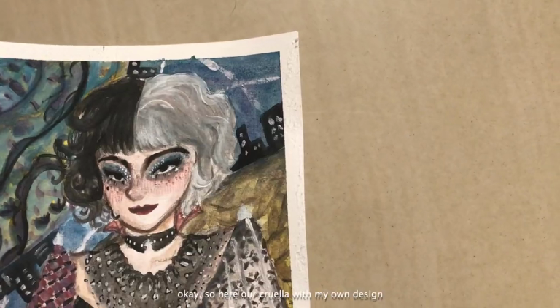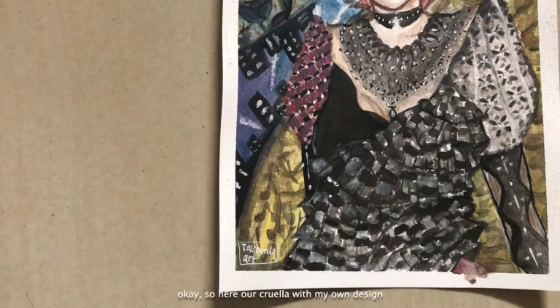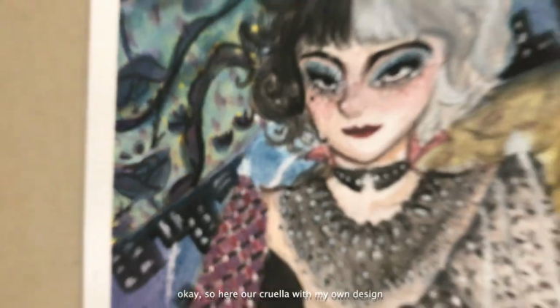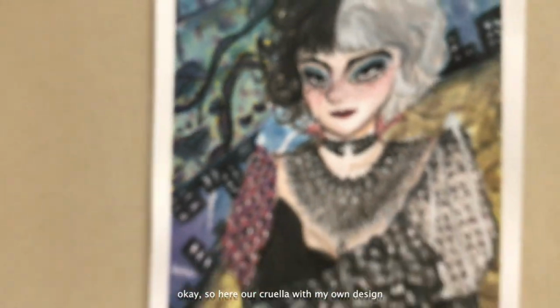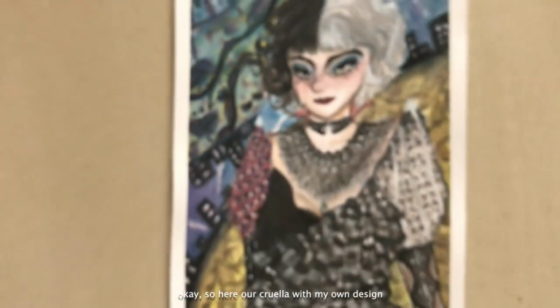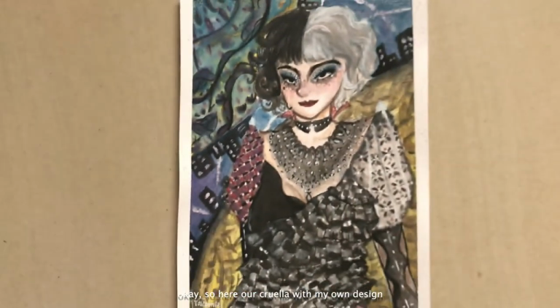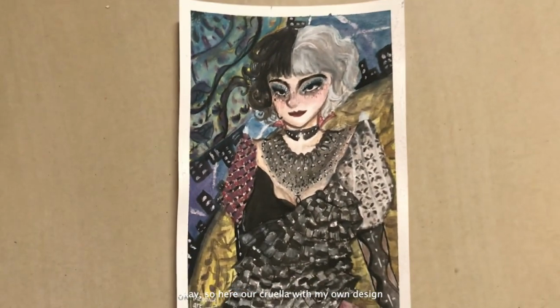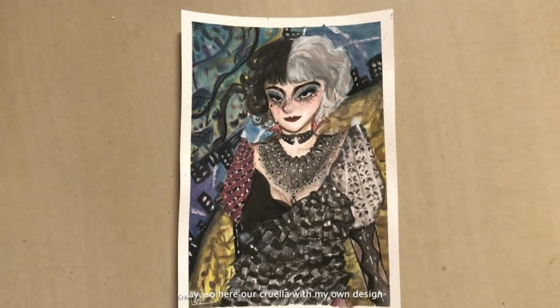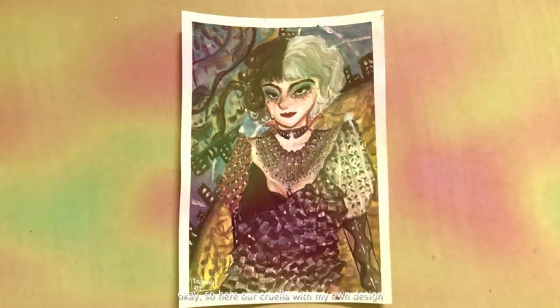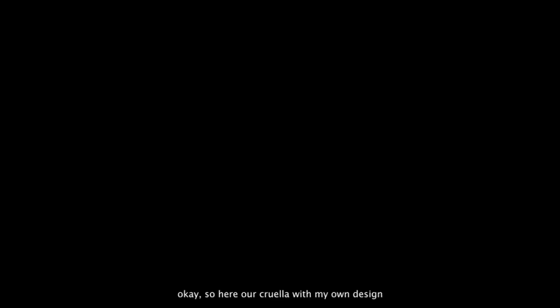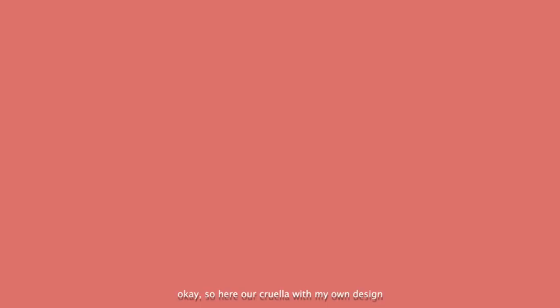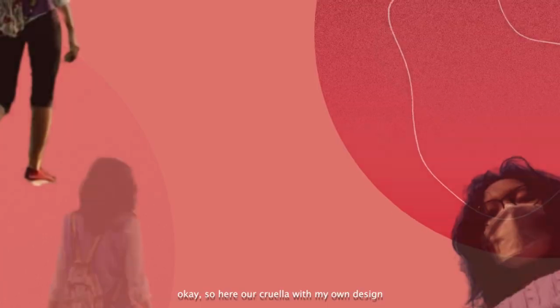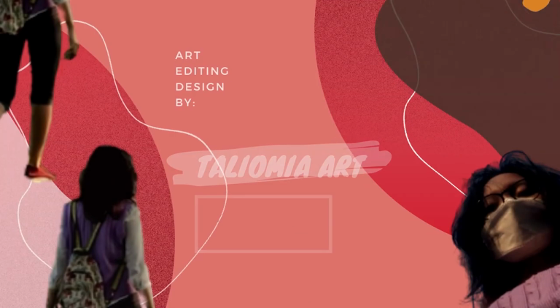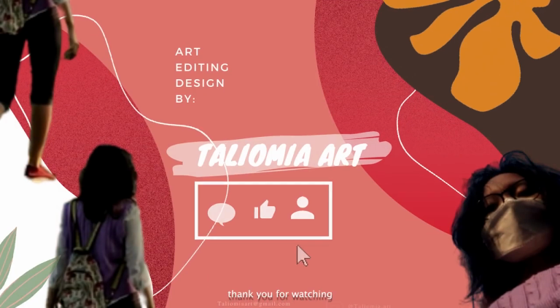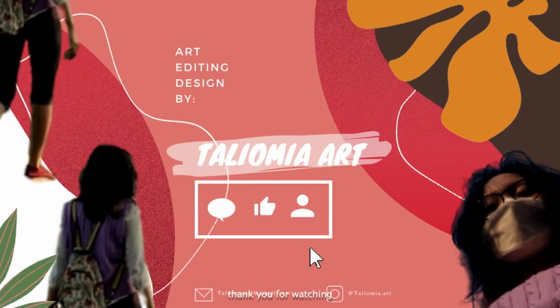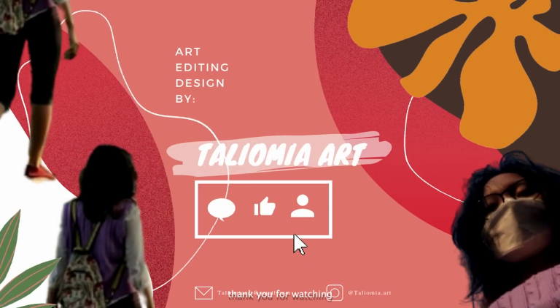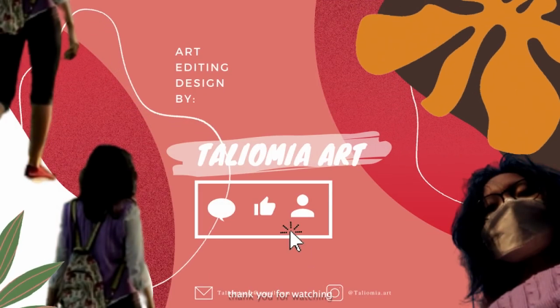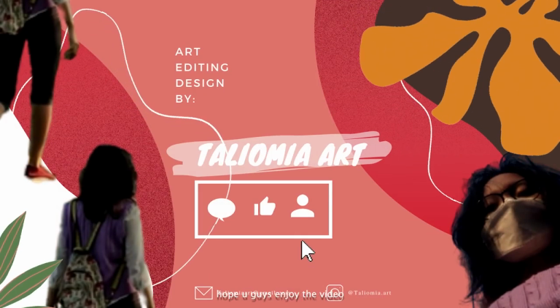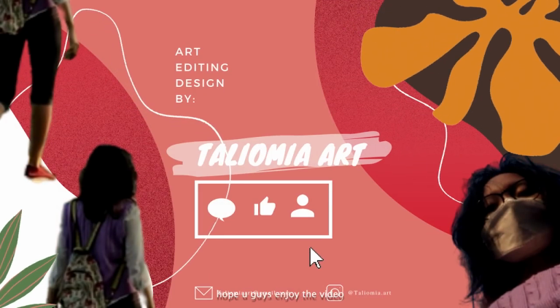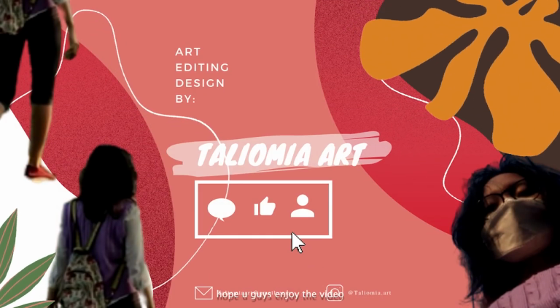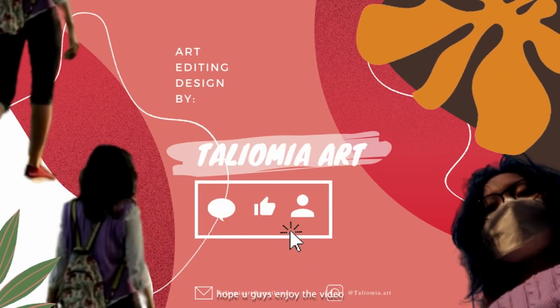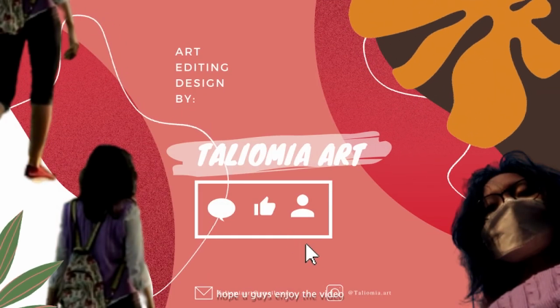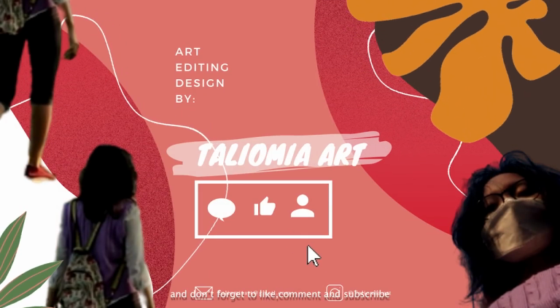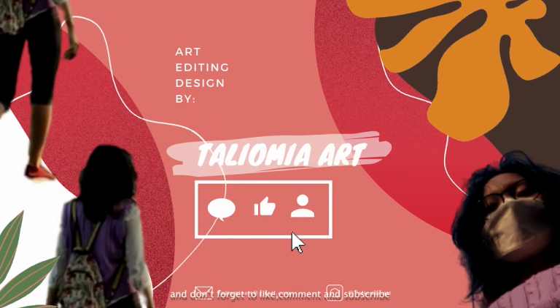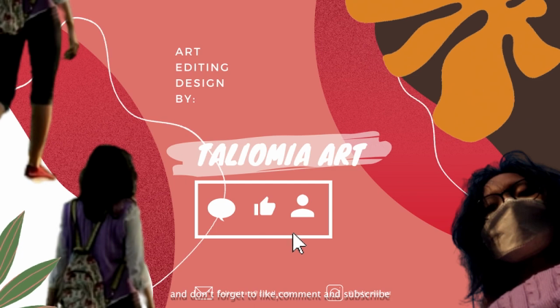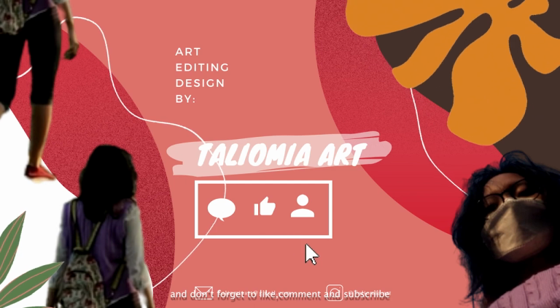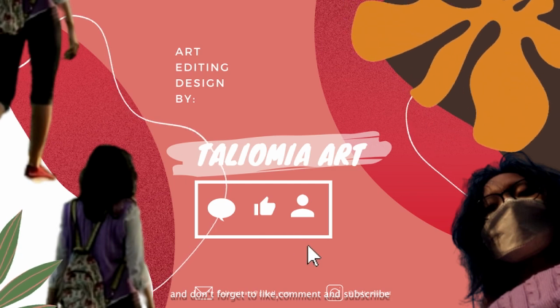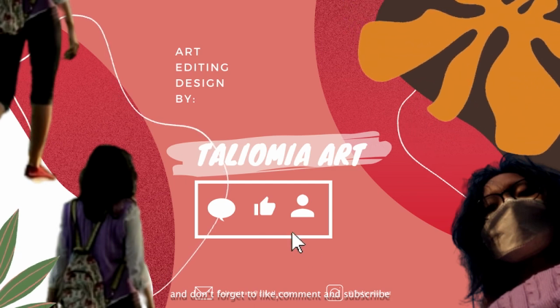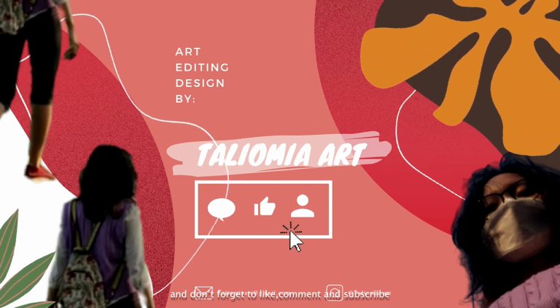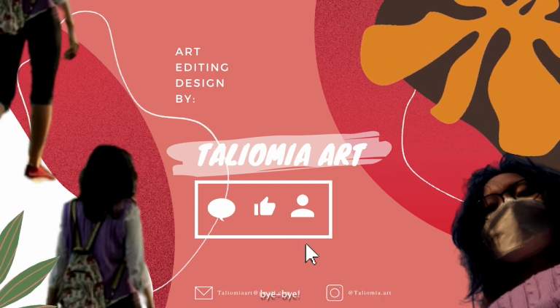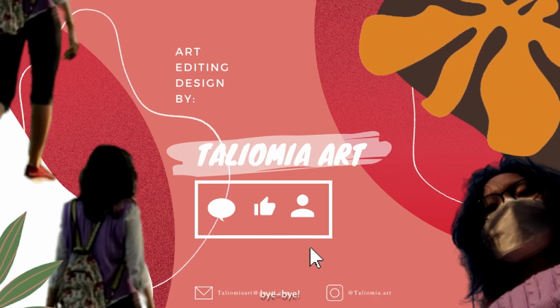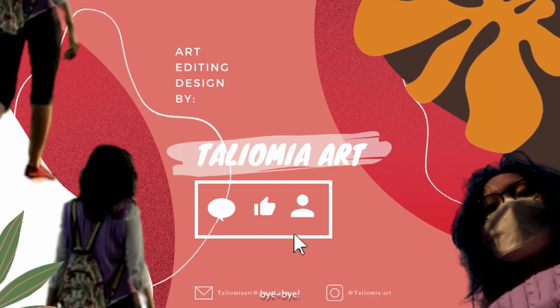Okay, so here is our Cruella with my own design. Thank you for watching — hope you guys enjoy the video, and don't forget to like, comment, and subscribe. Bye bye!